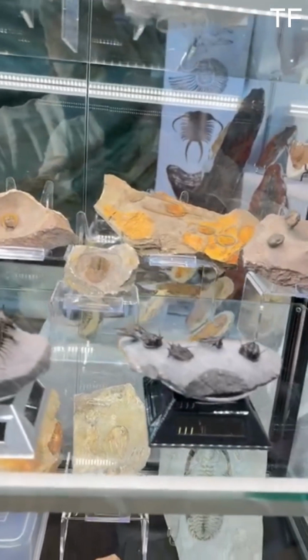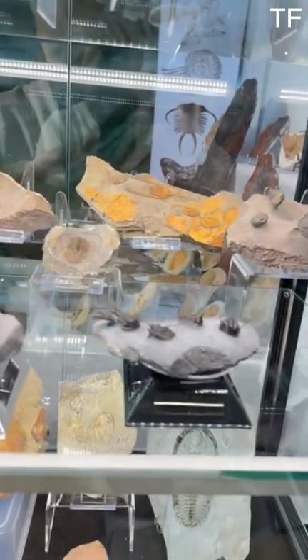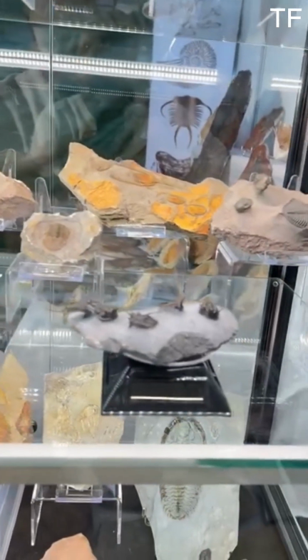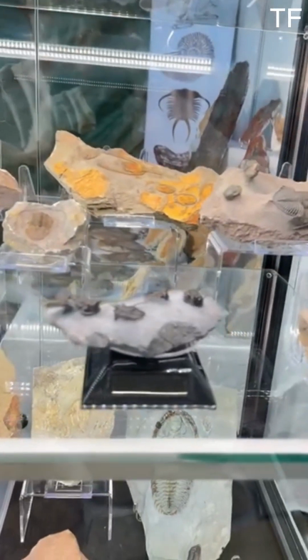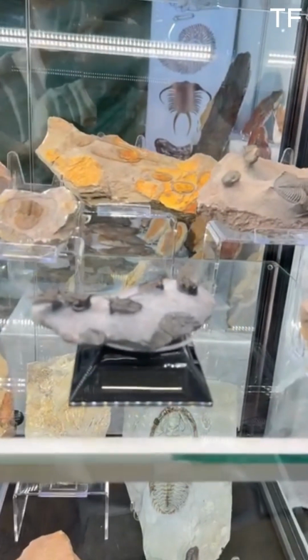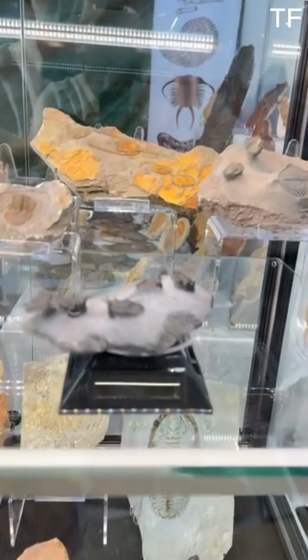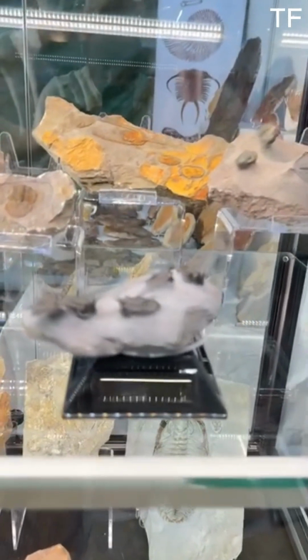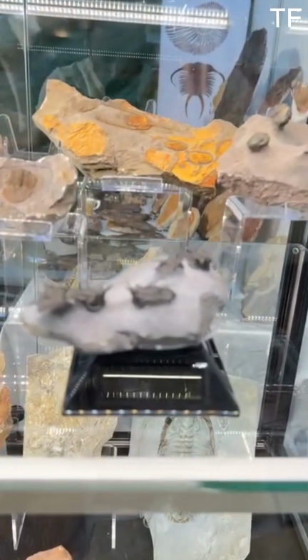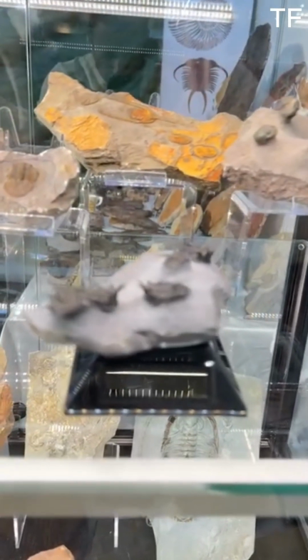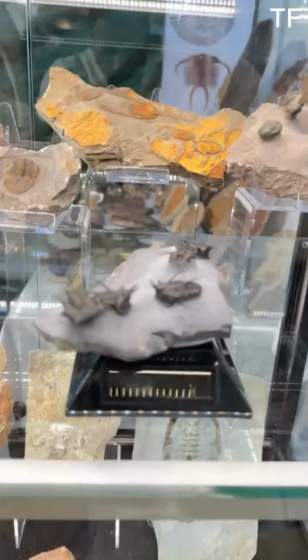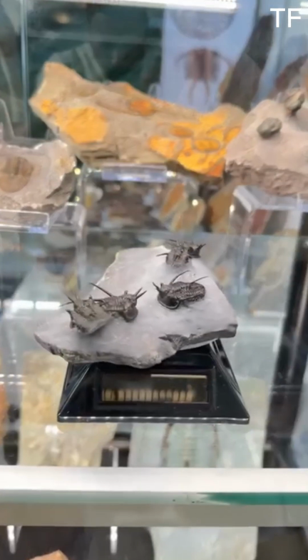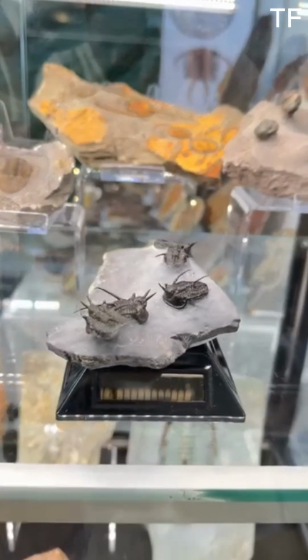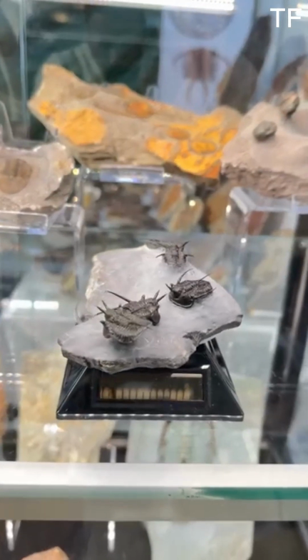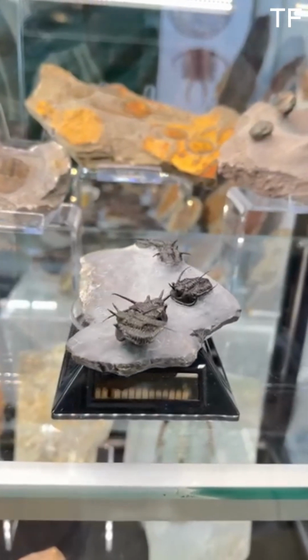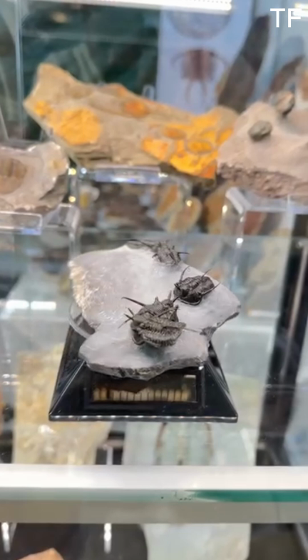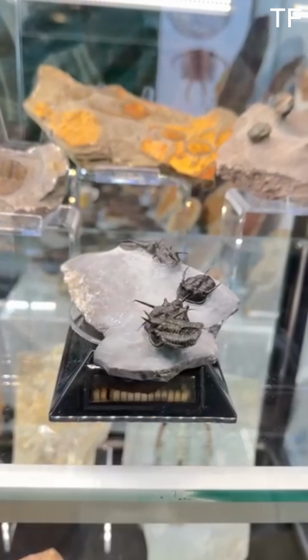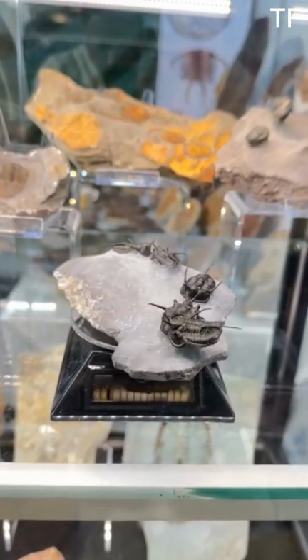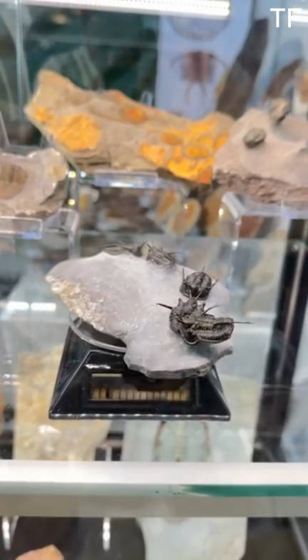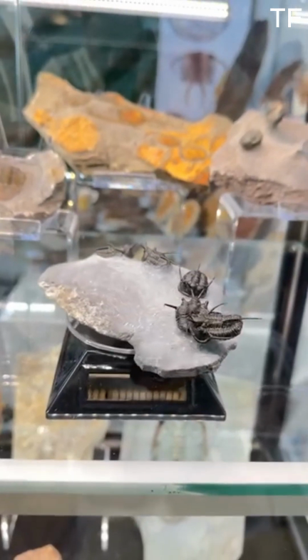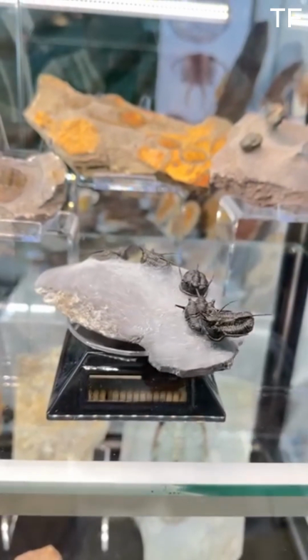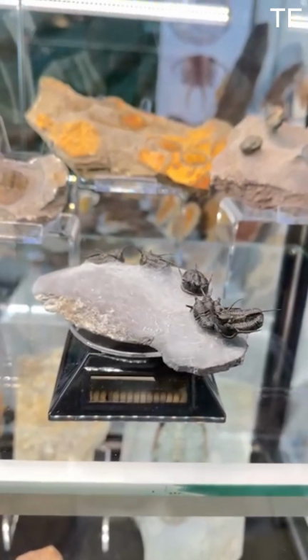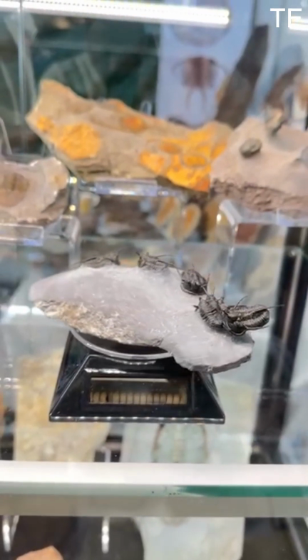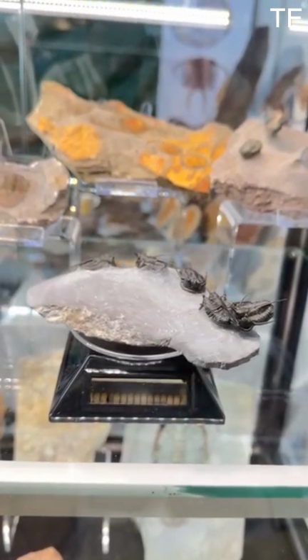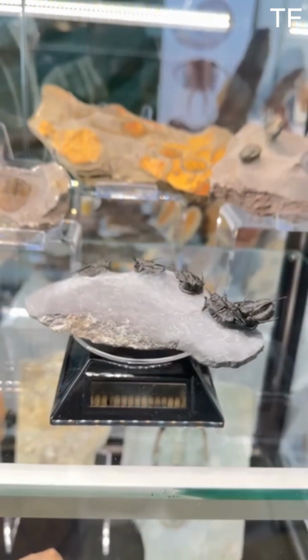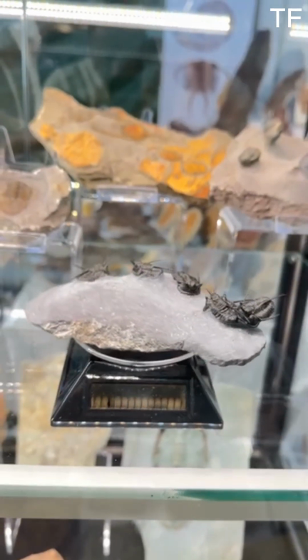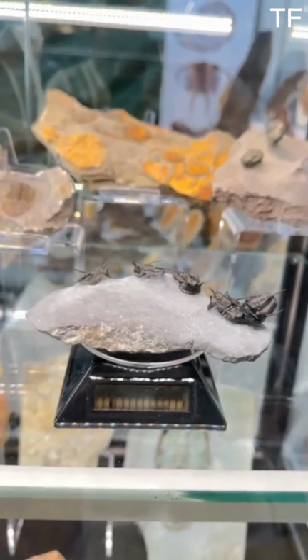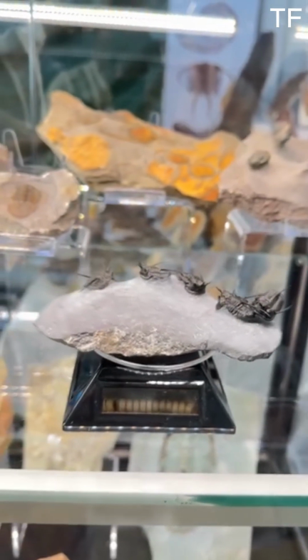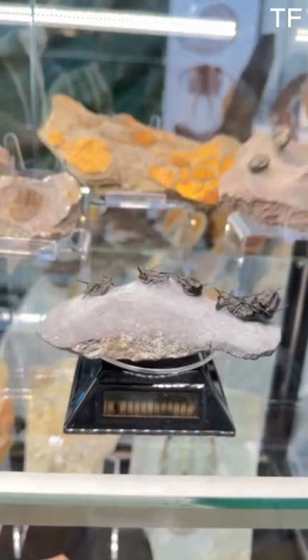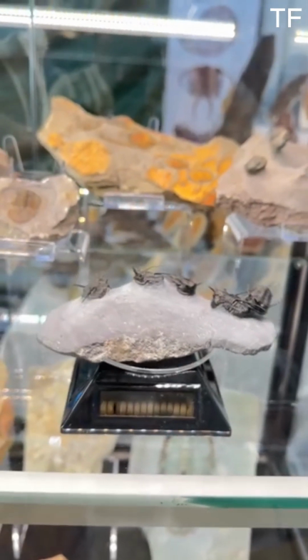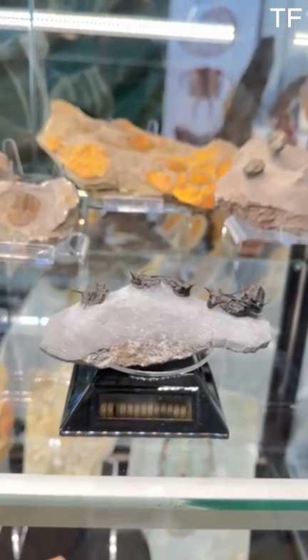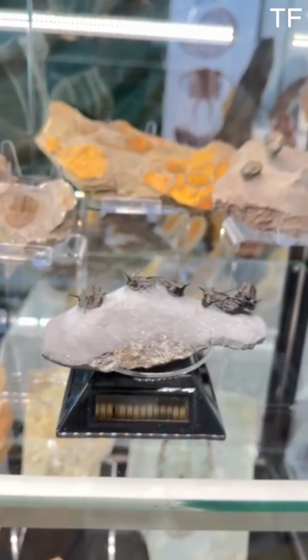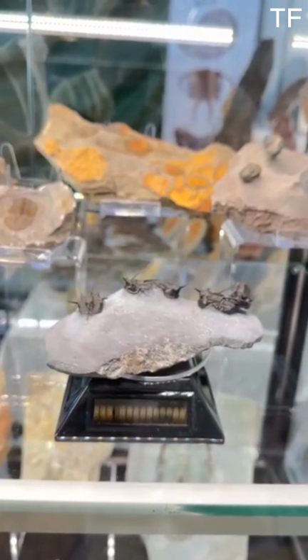Preparing these fossils is an art and a science. It requires patience, precision, and a deep respect for the past. Every chip of rock removed reveals more about these ancient creatures and the environments they lived in.